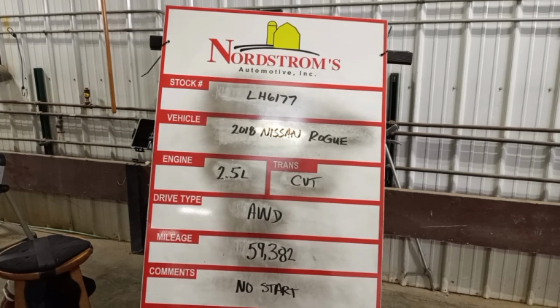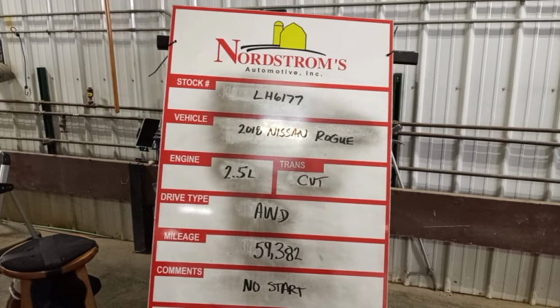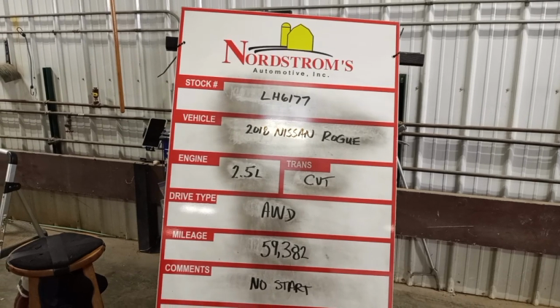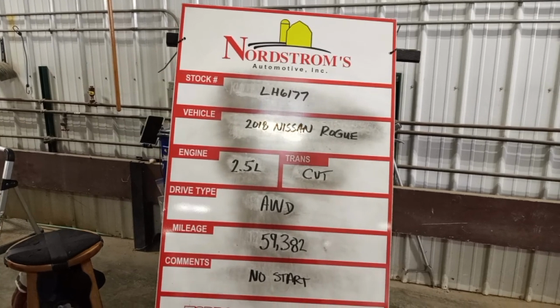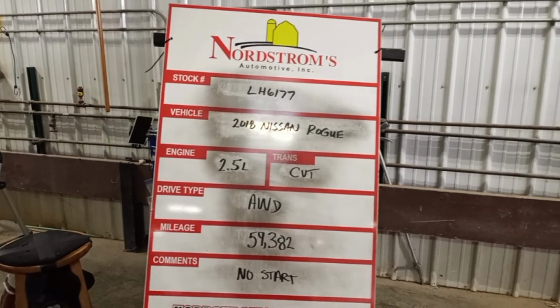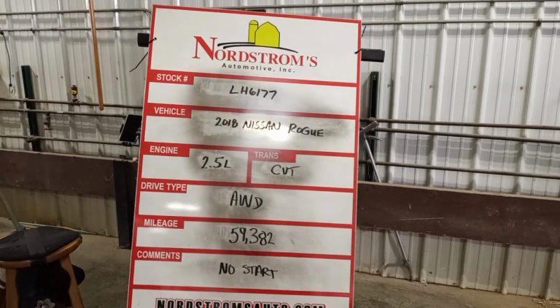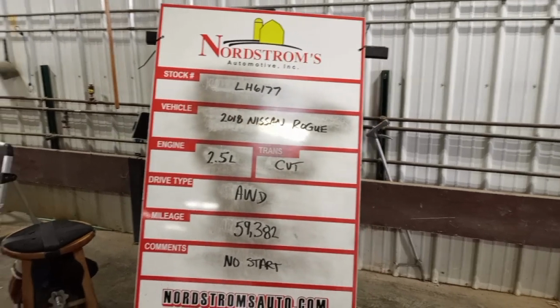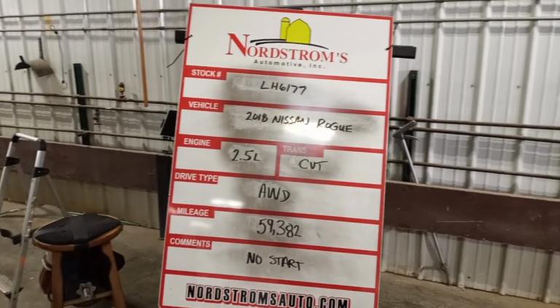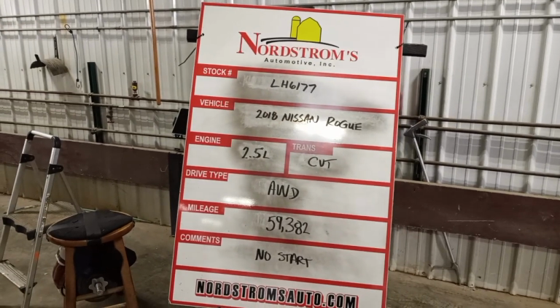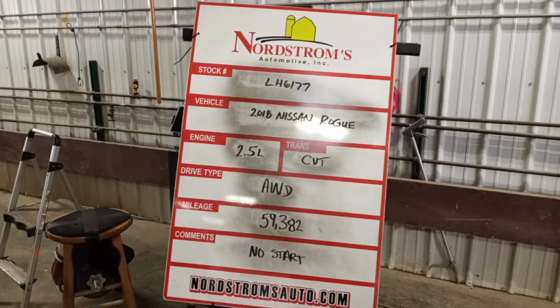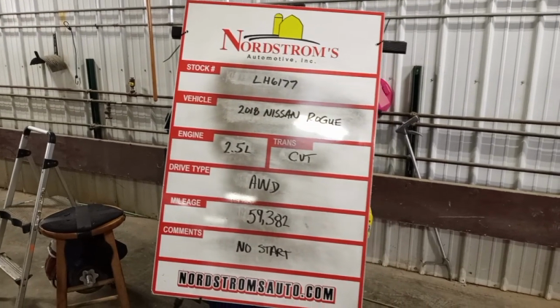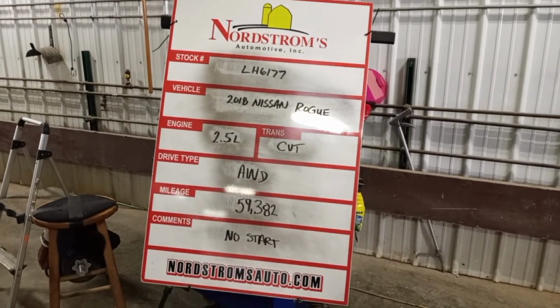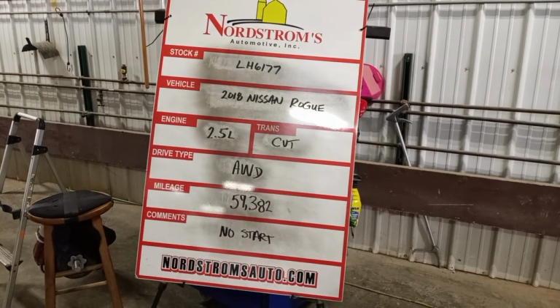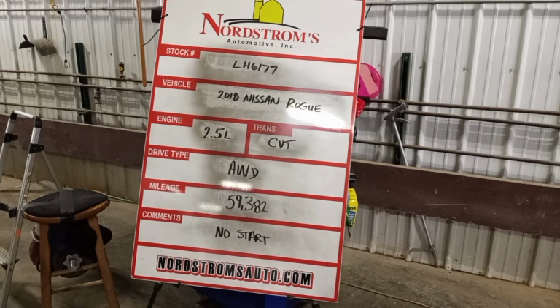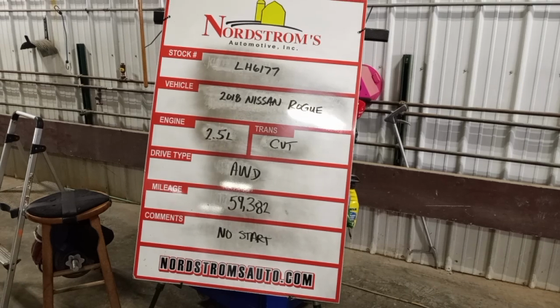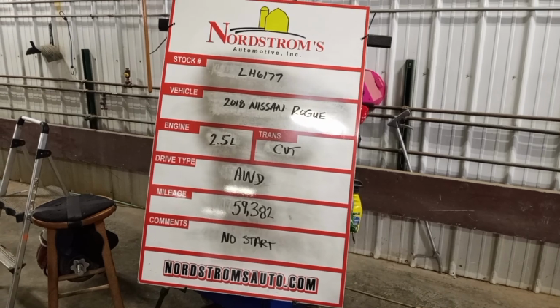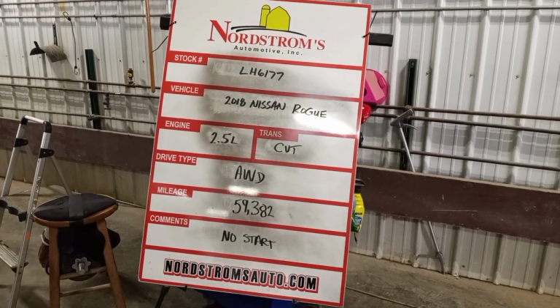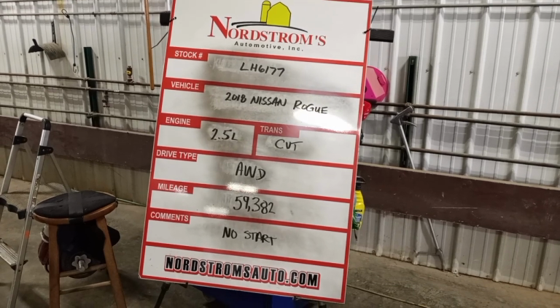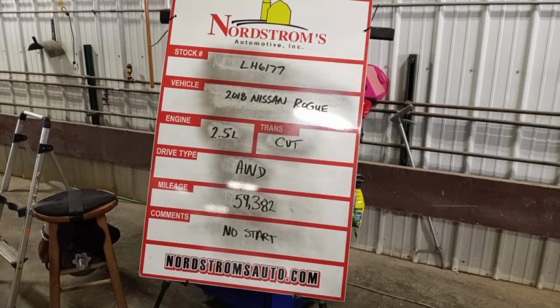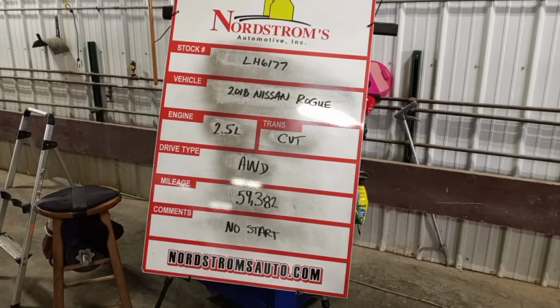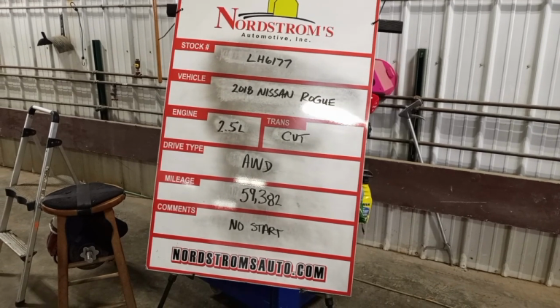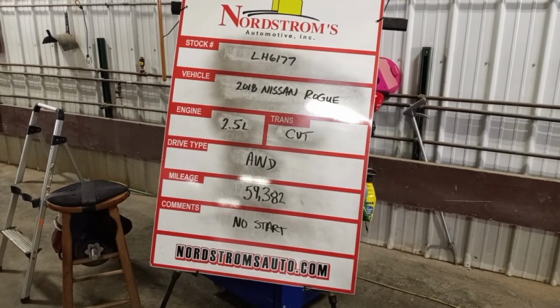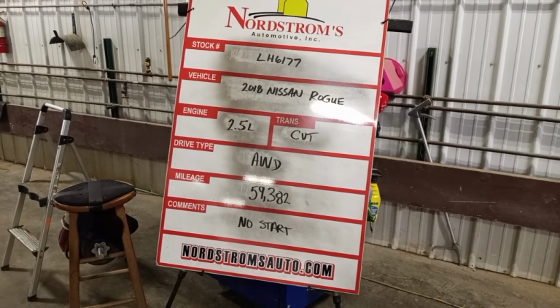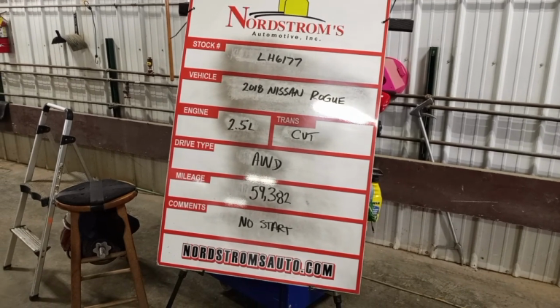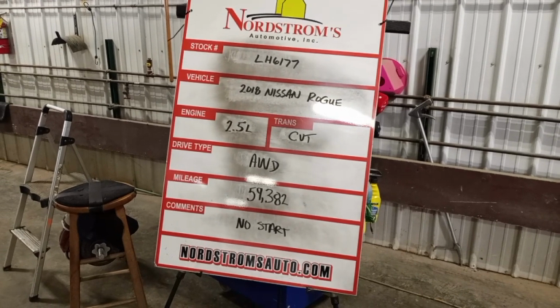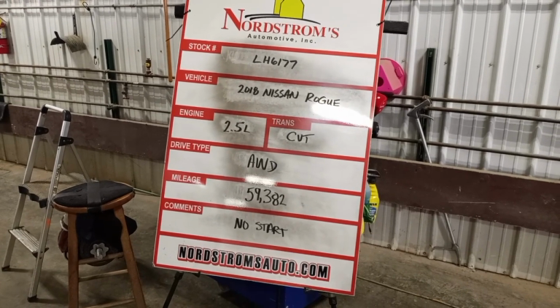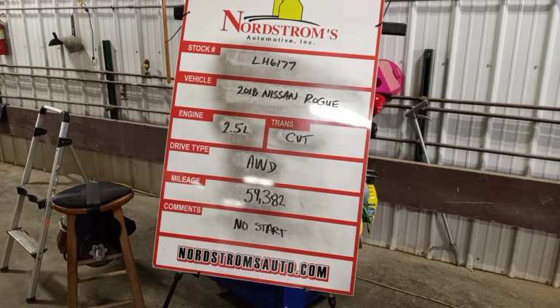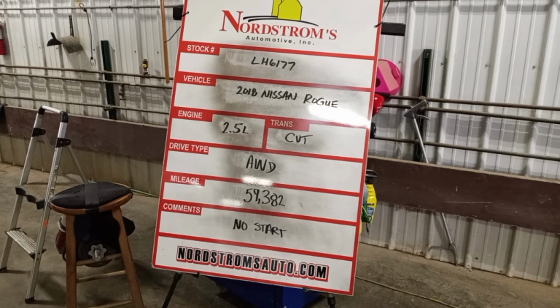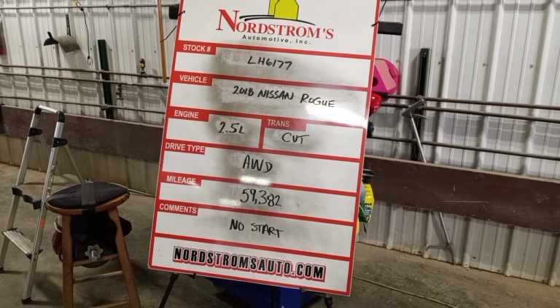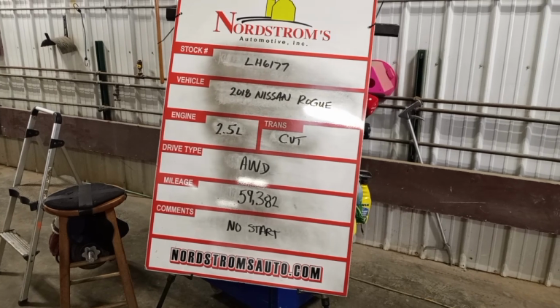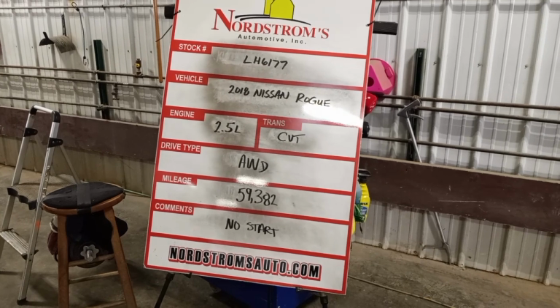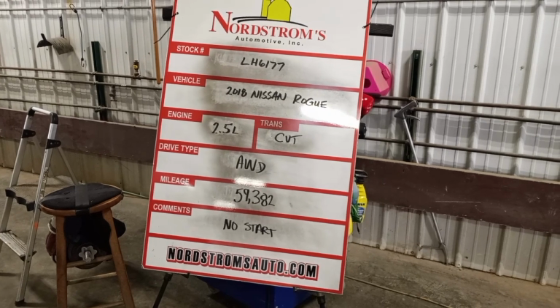Number LH 6177, 2018 Nissan Rogue SV Midnight Edition, 2.5 liter CVT all wheel drive, mileage 59,382, no start. Verify and tear down.